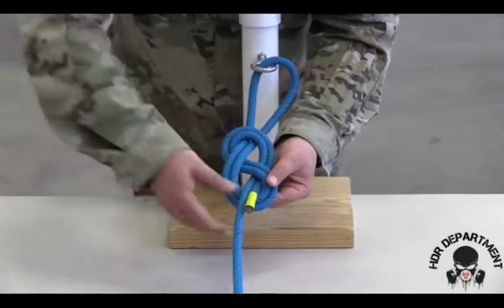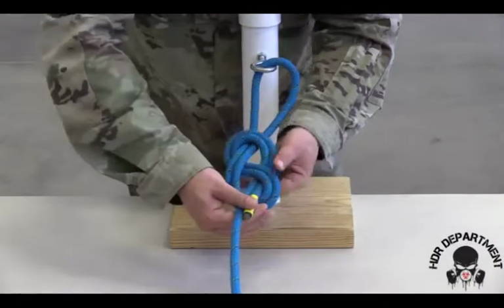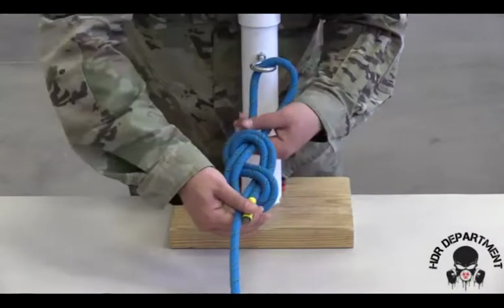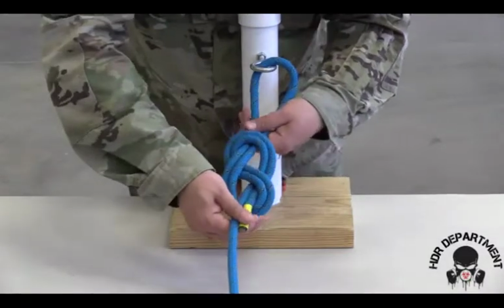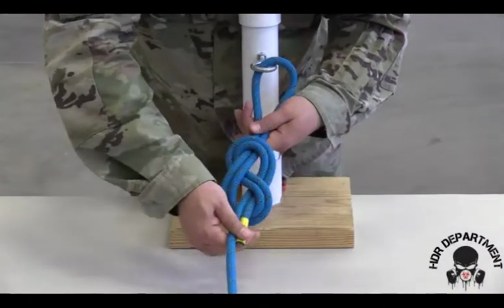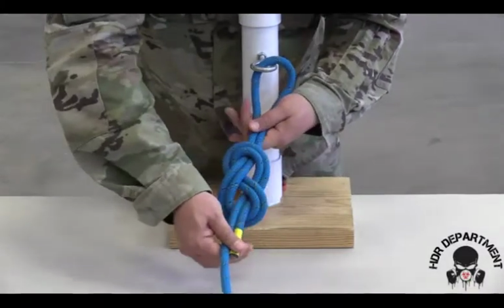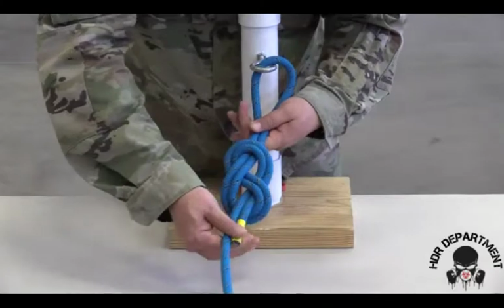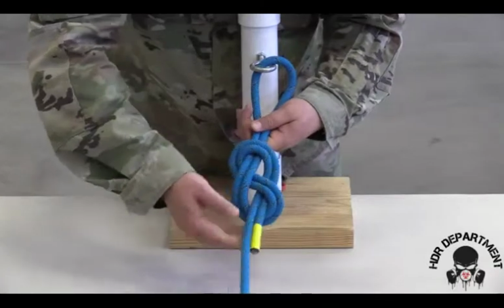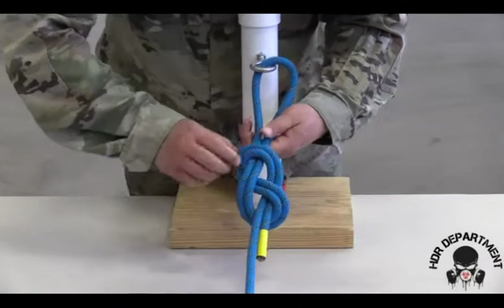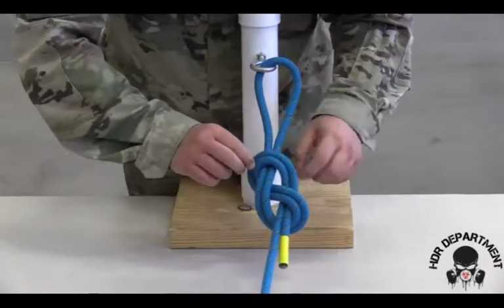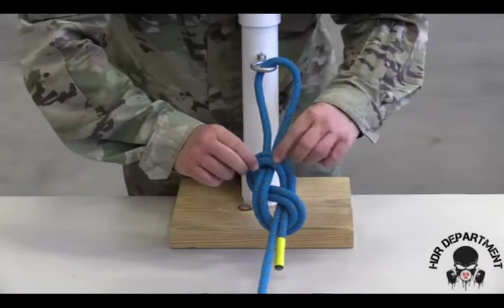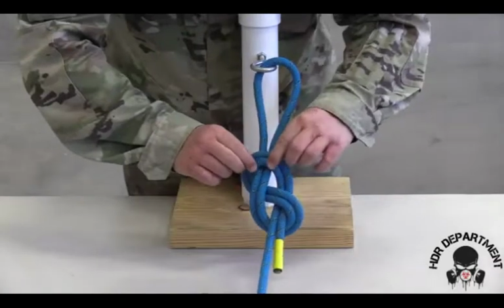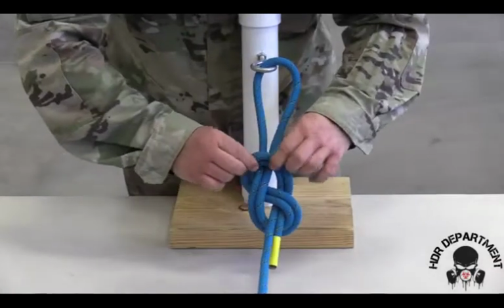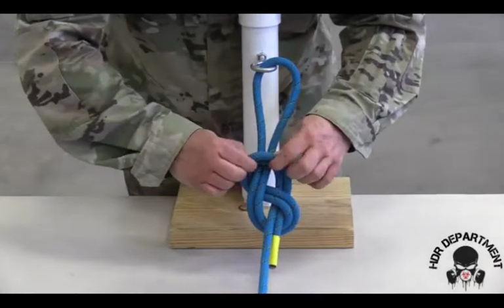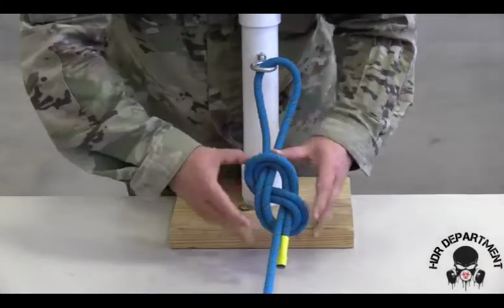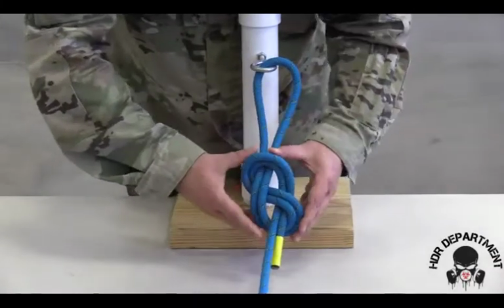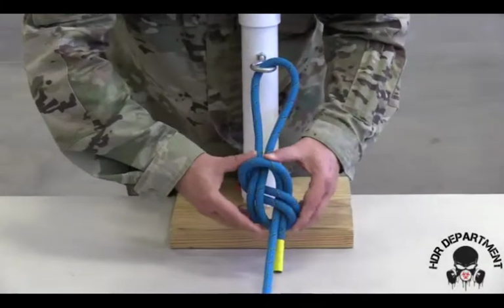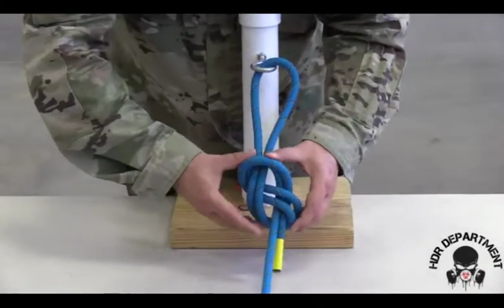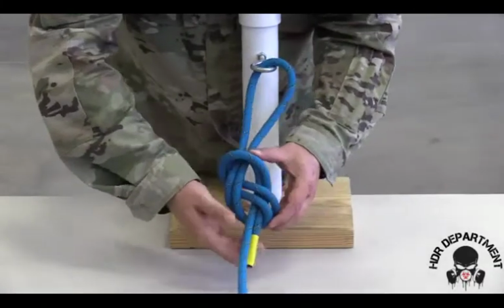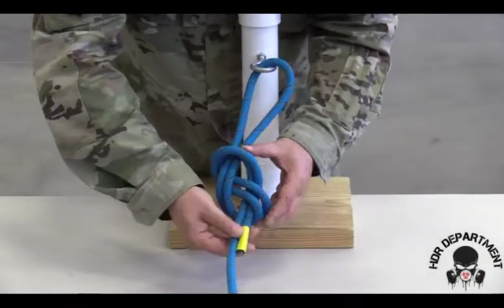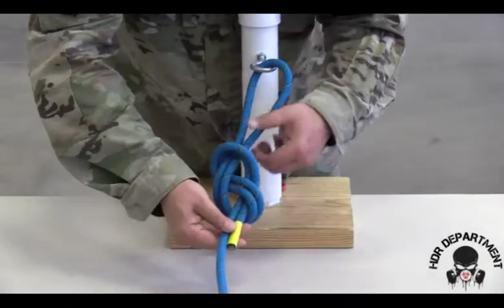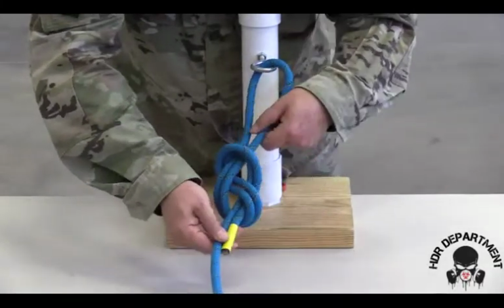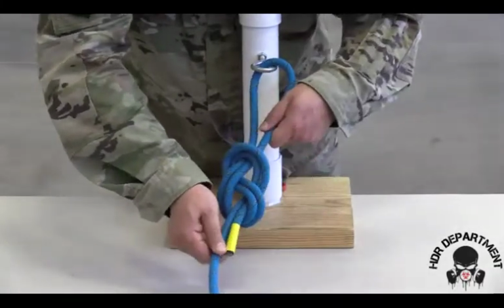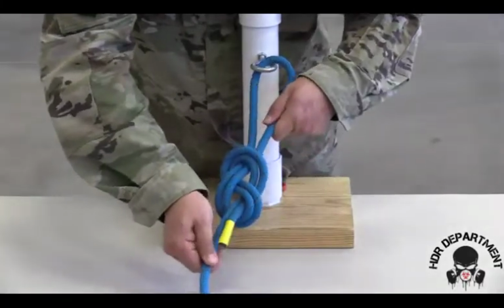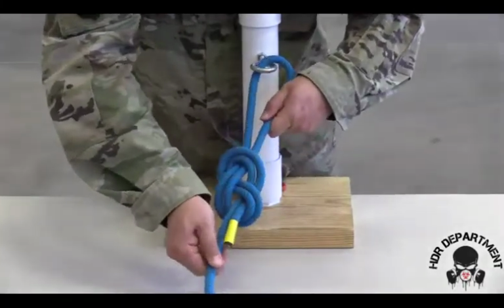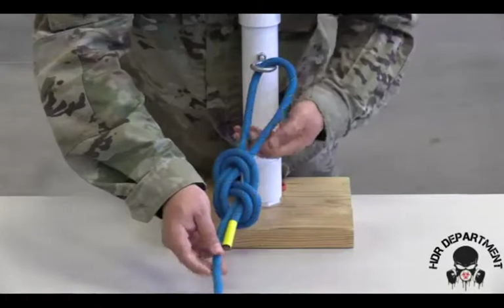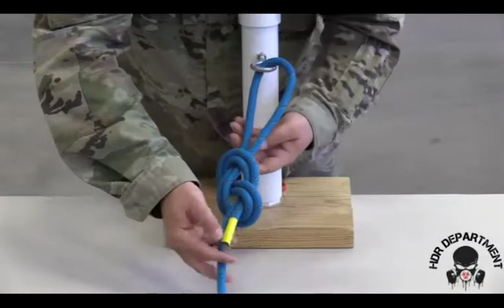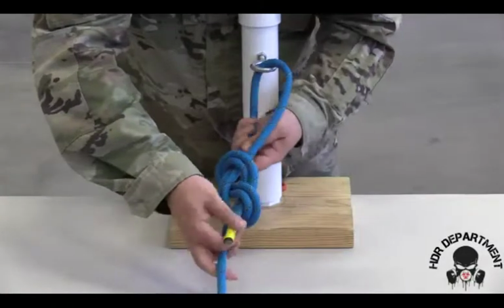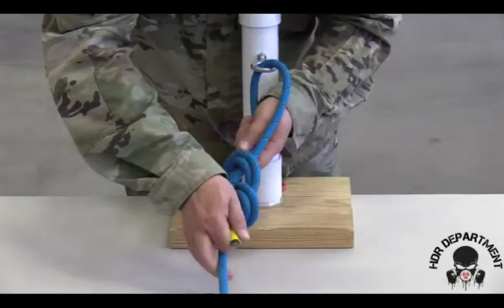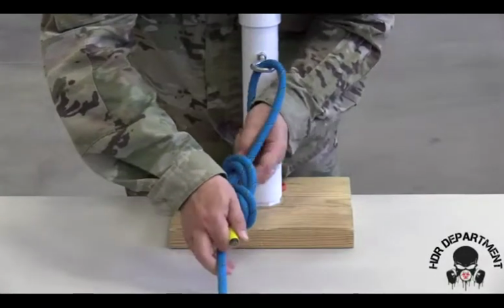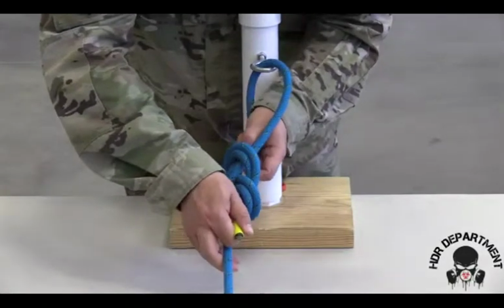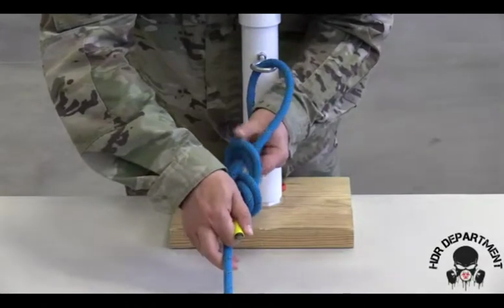To finalize dressing this knot, I need to pop each collar to one side or the other, then dress and load the knot individually.